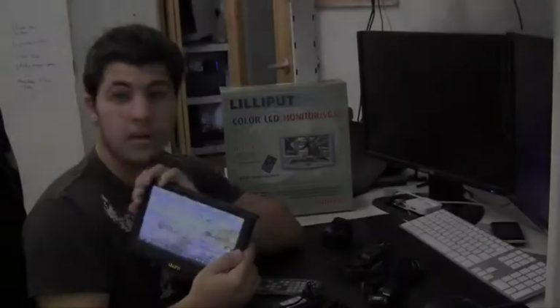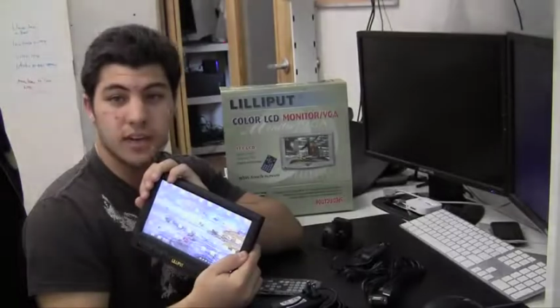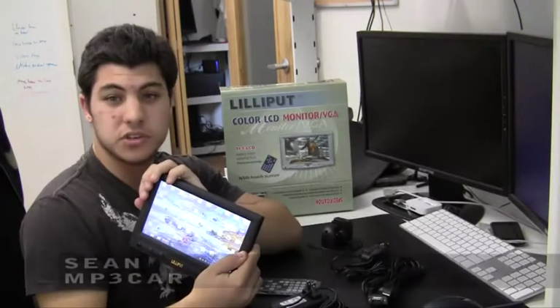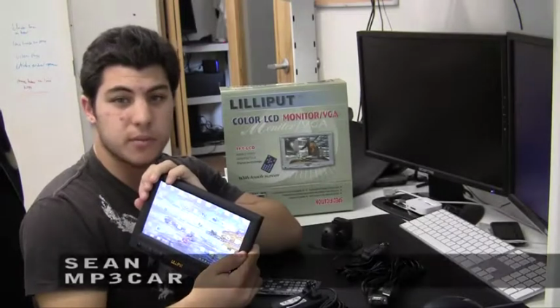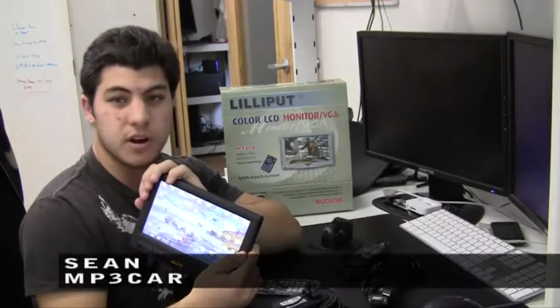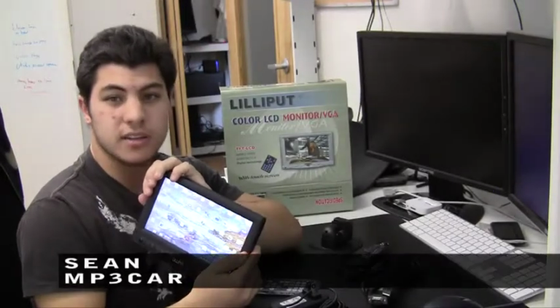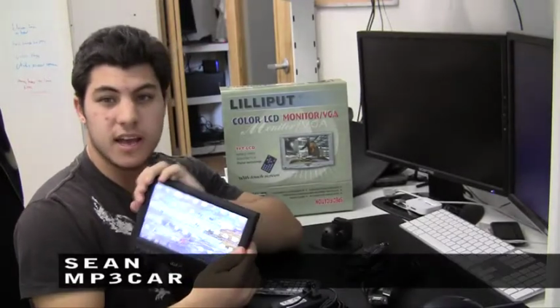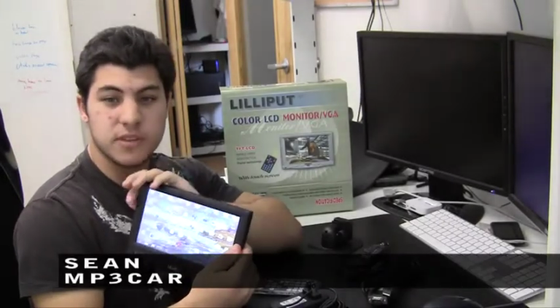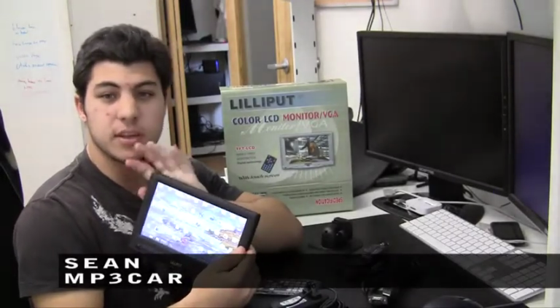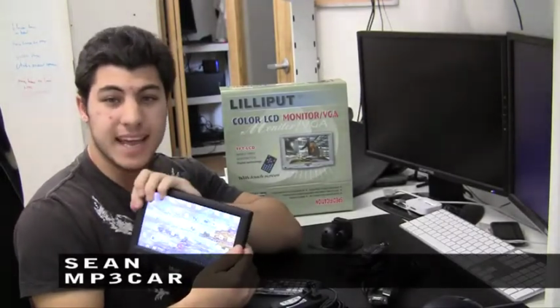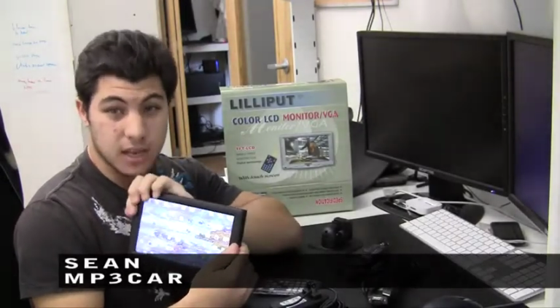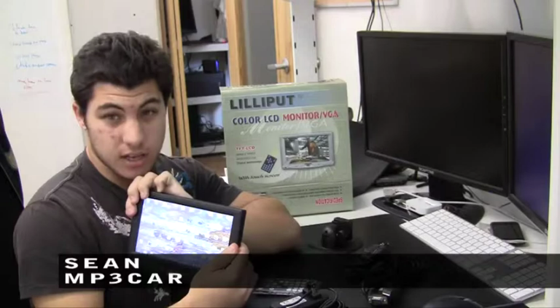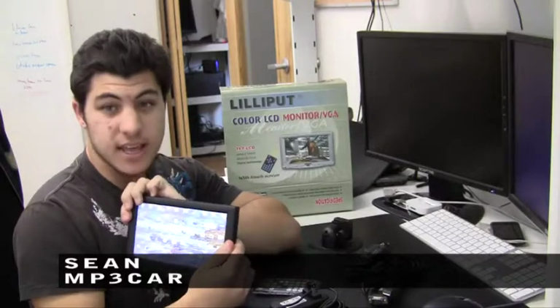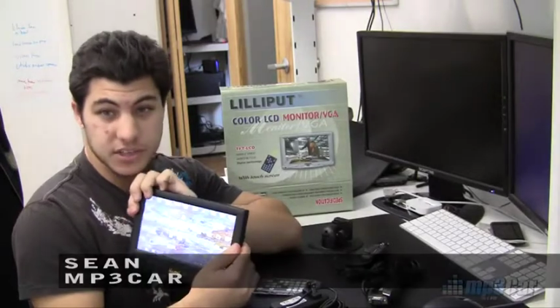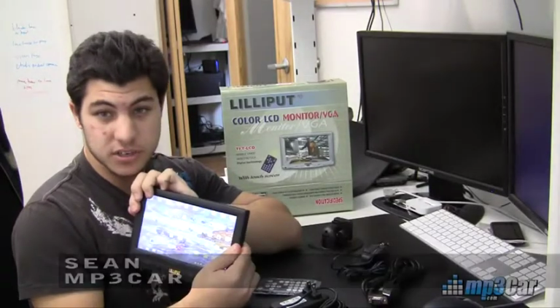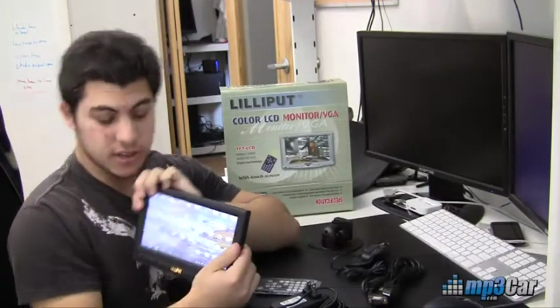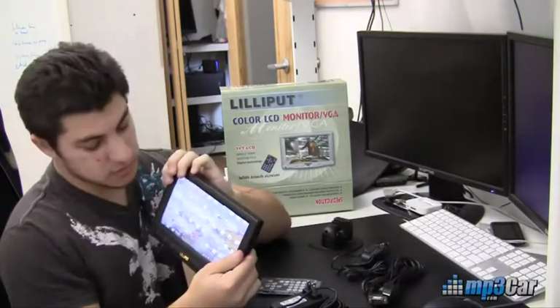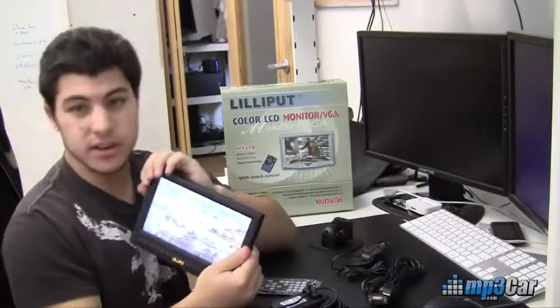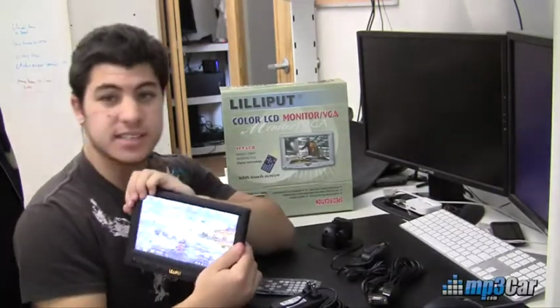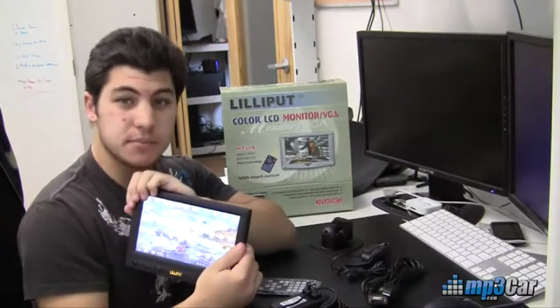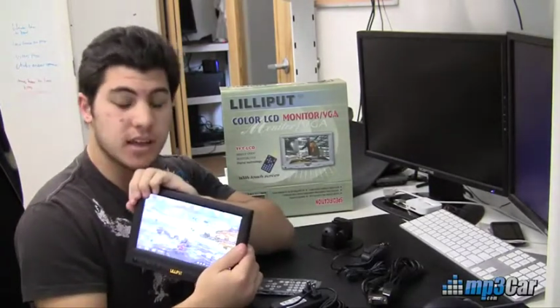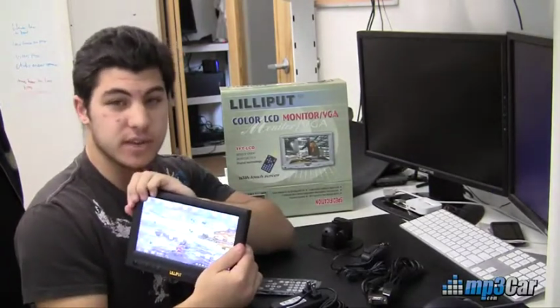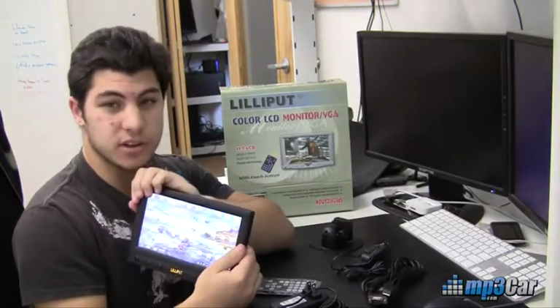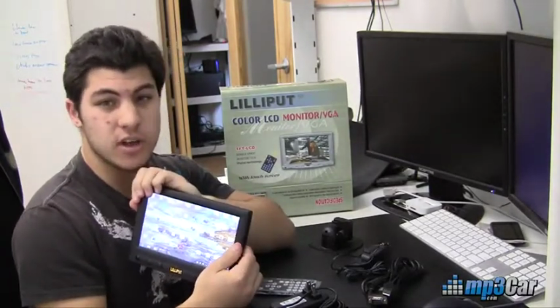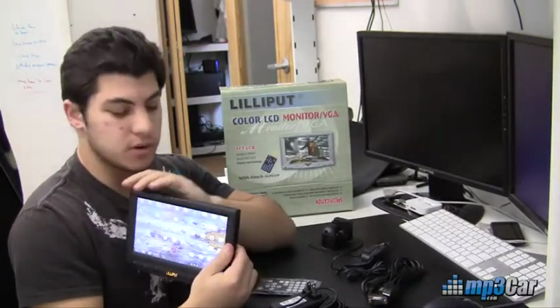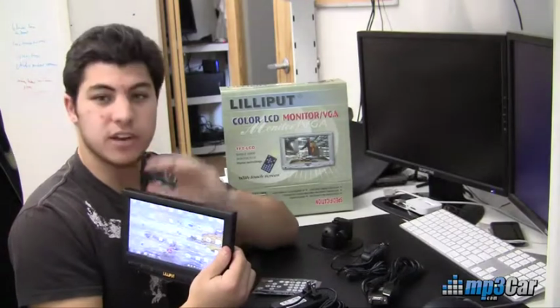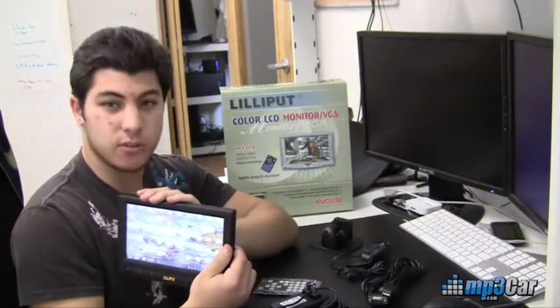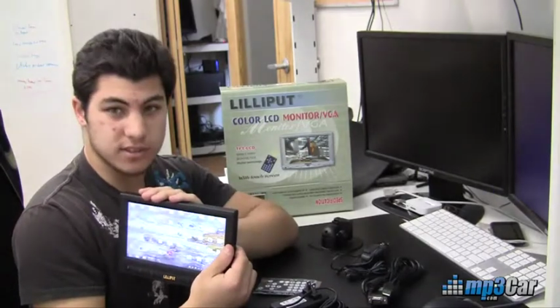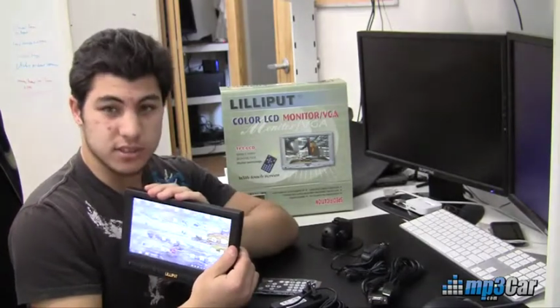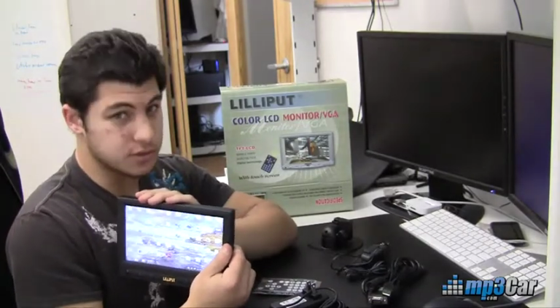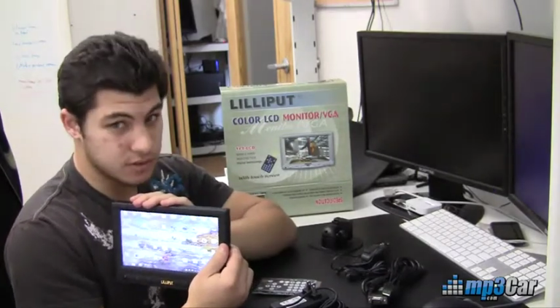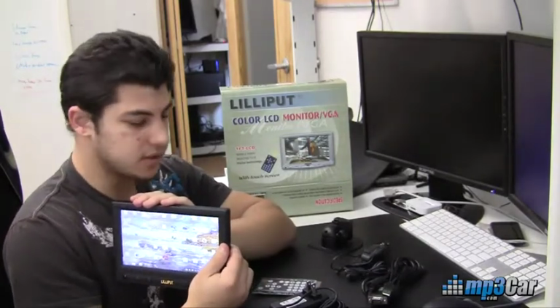Hi, this is Sean from MP3Car. Today I have with me the Lilliput 889 8-inch touchscreen. This monitor is a 16 by 9 aspect ratio, supporting 800 by 480 resolution as long as your video driver does.